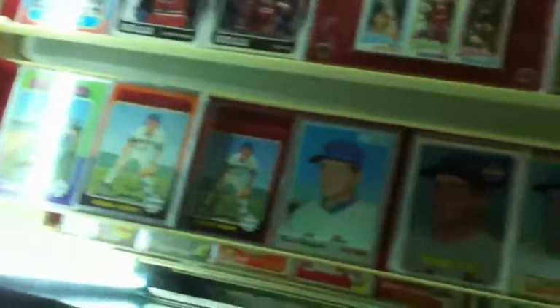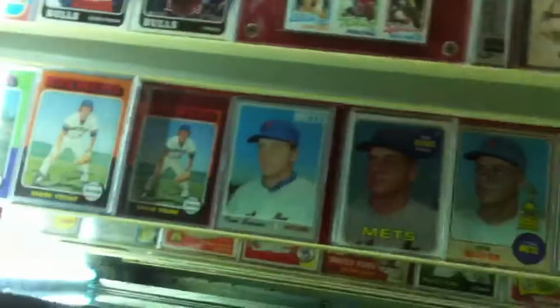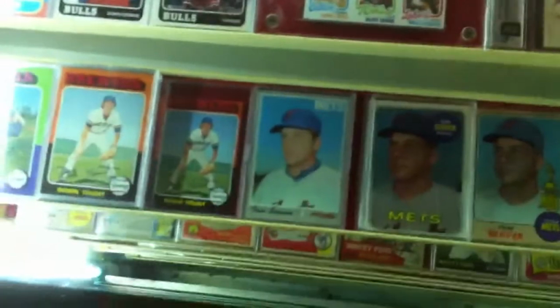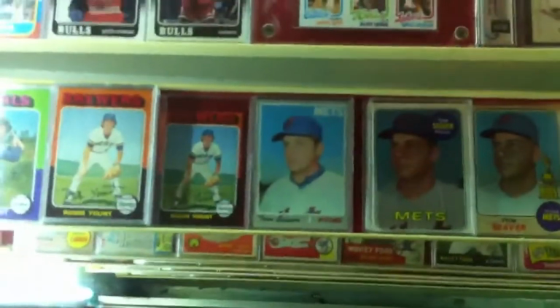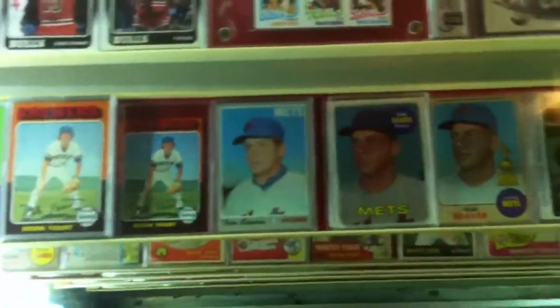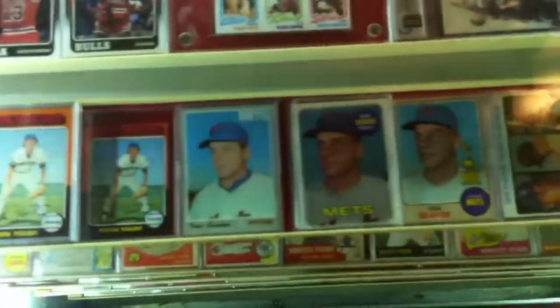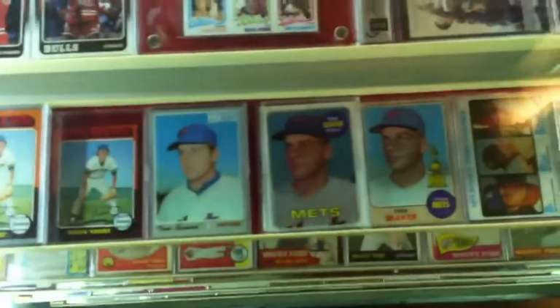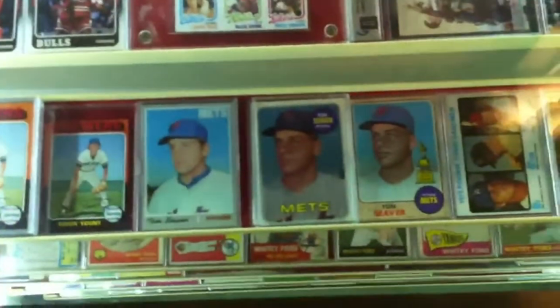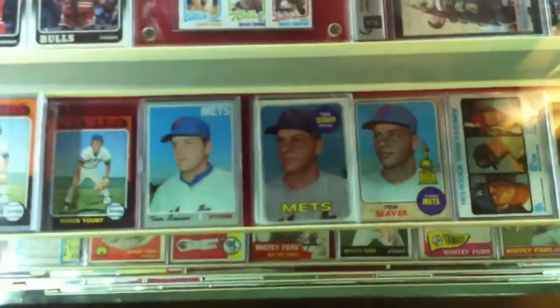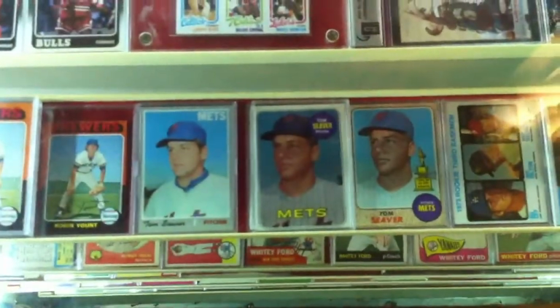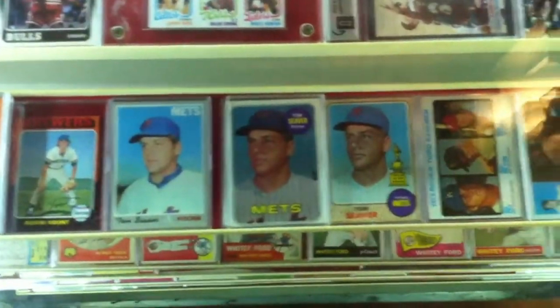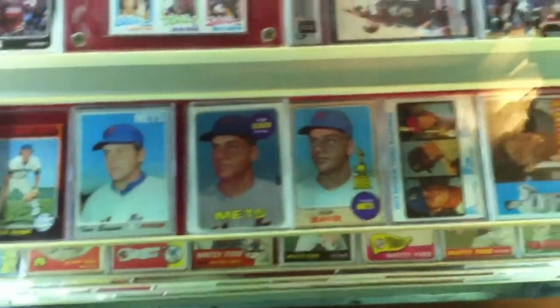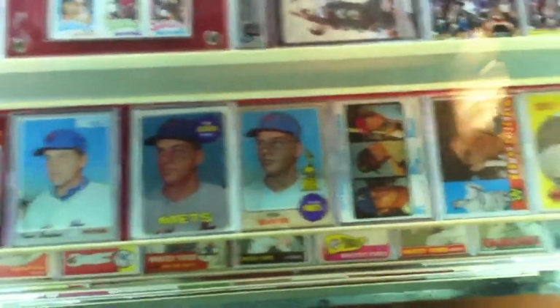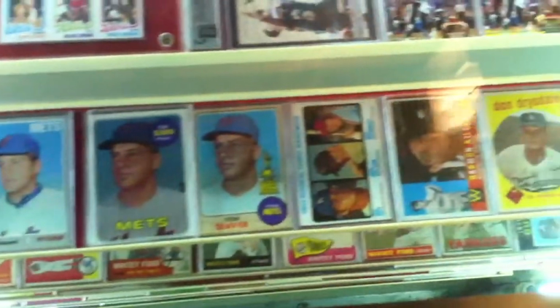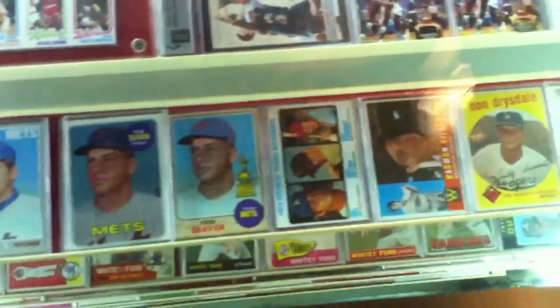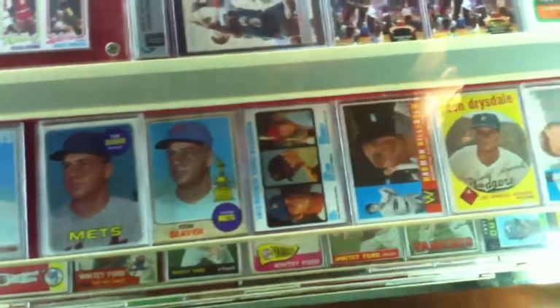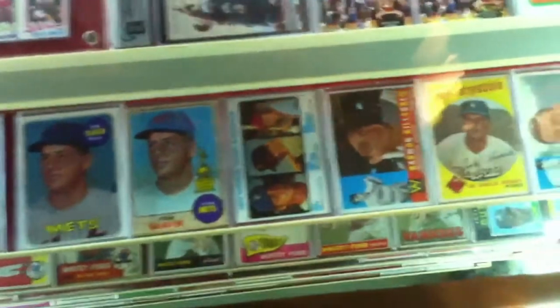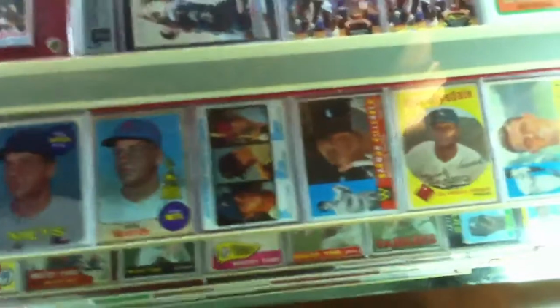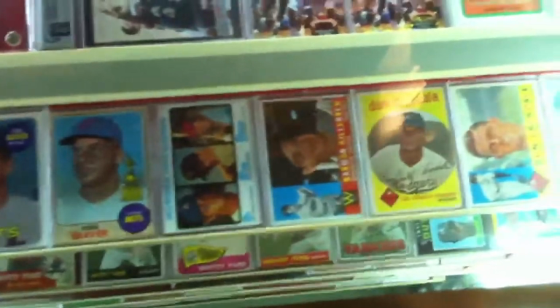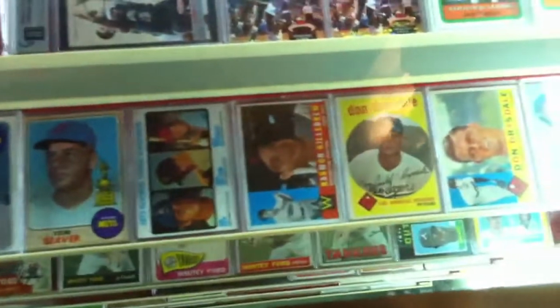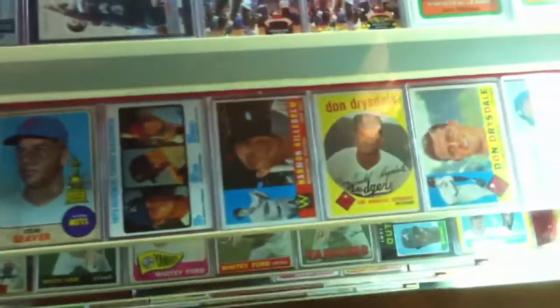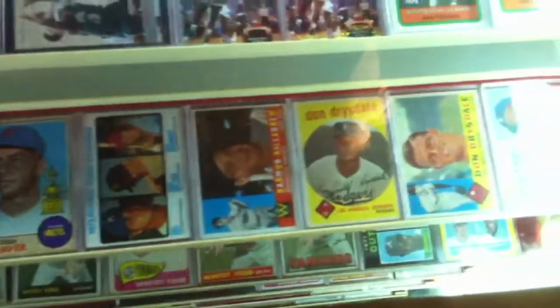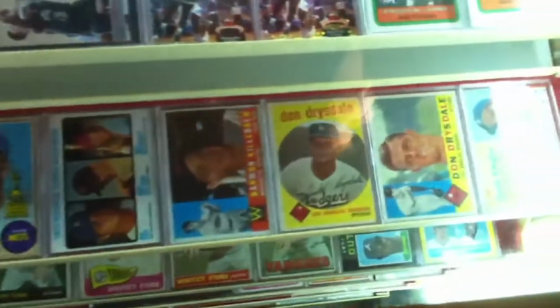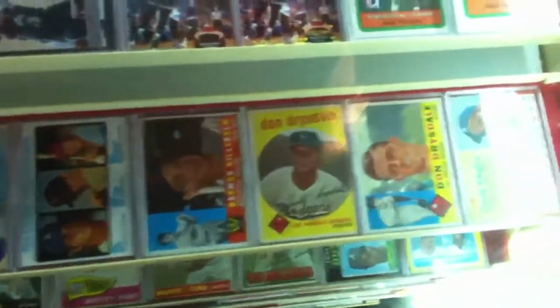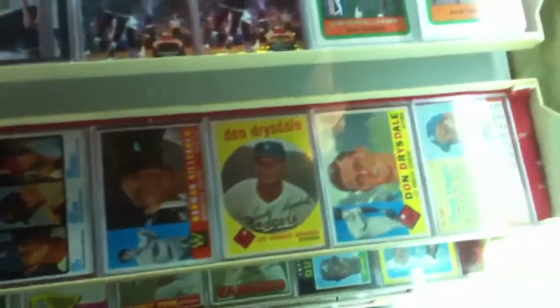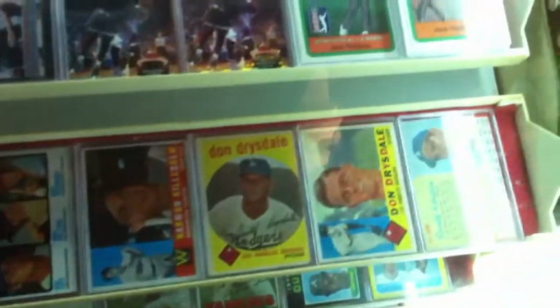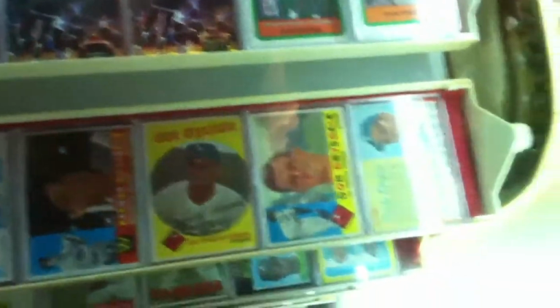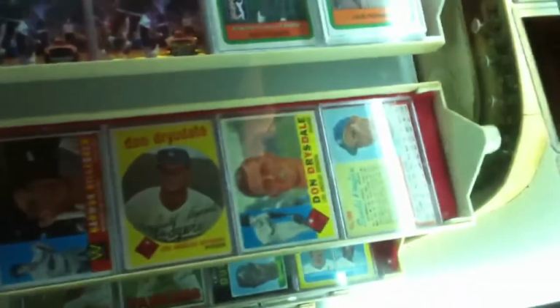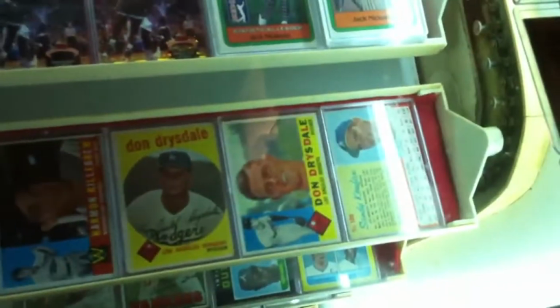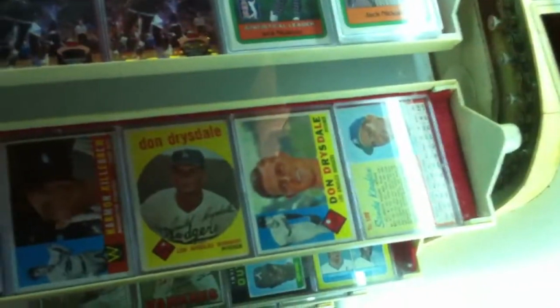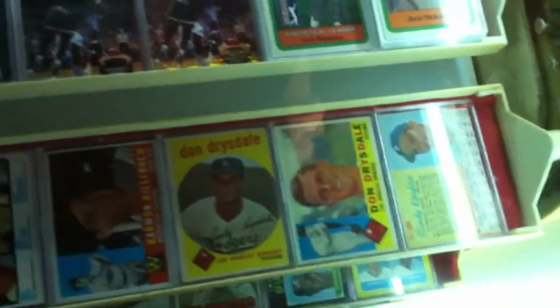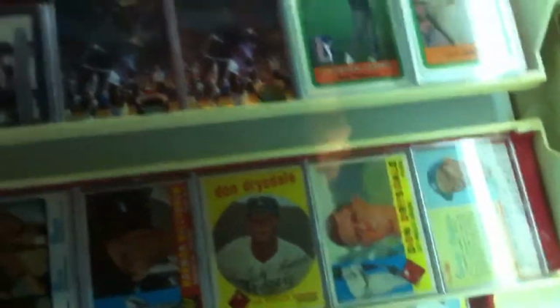George Brett, Robin Yount rookies. Tom Seaver, Mike Schmidt. Harmon Killebrew, Drysdale's, Koufax's.